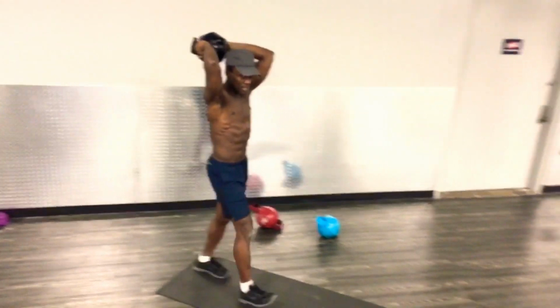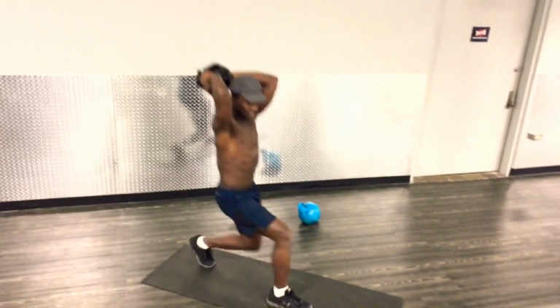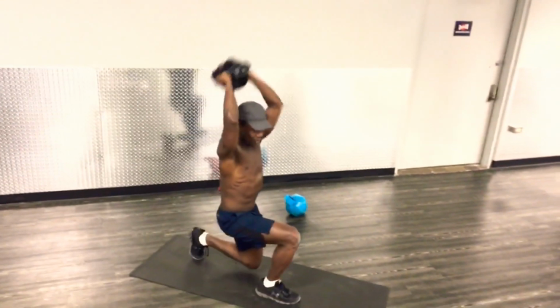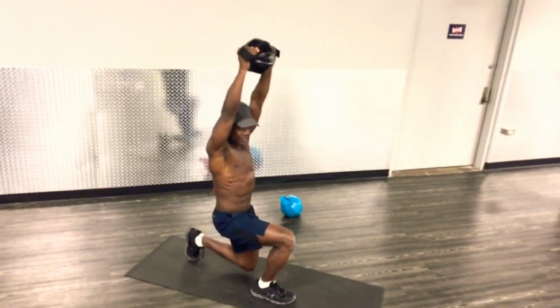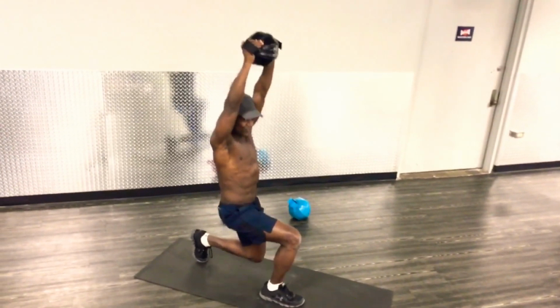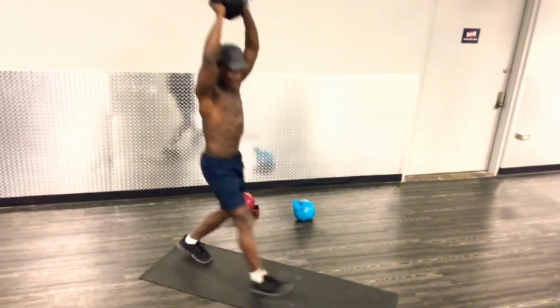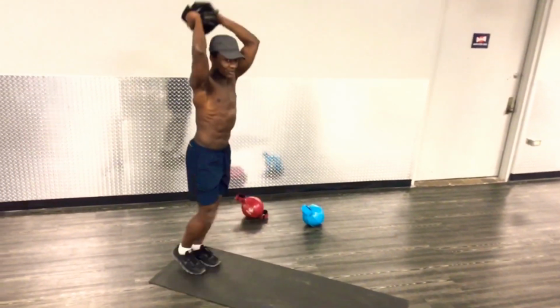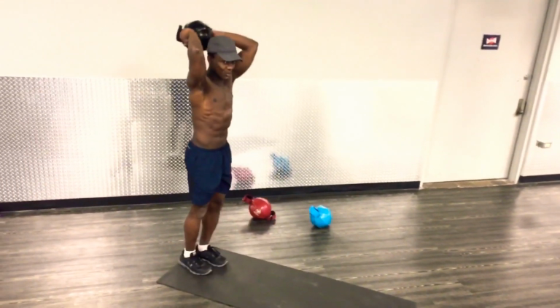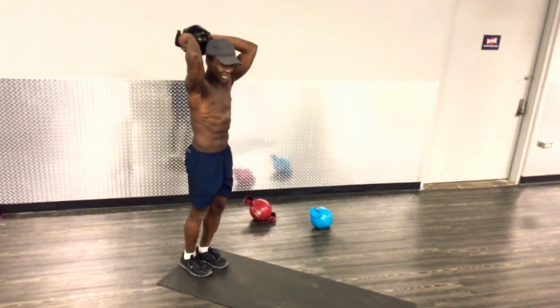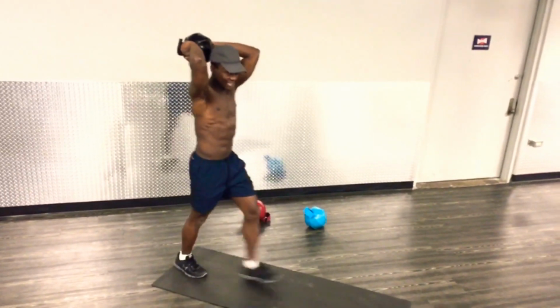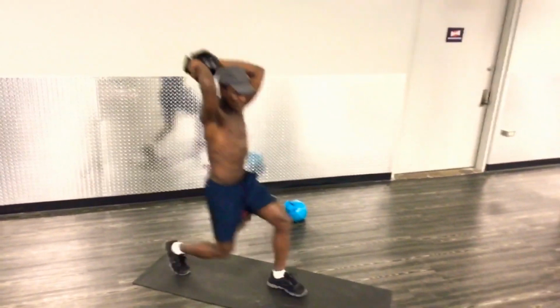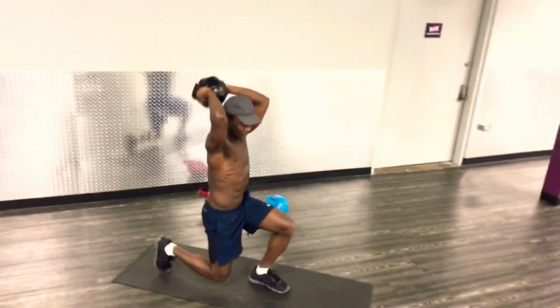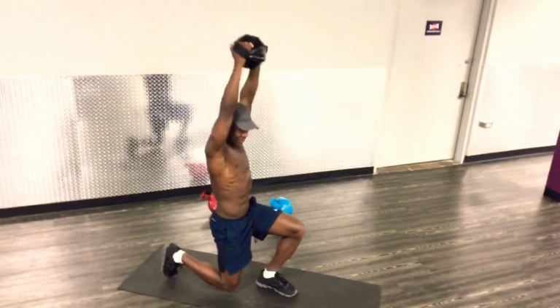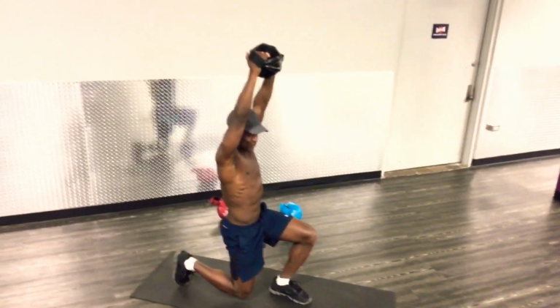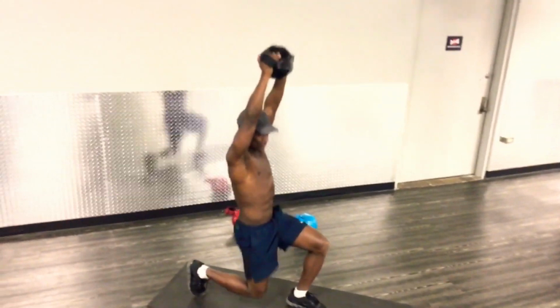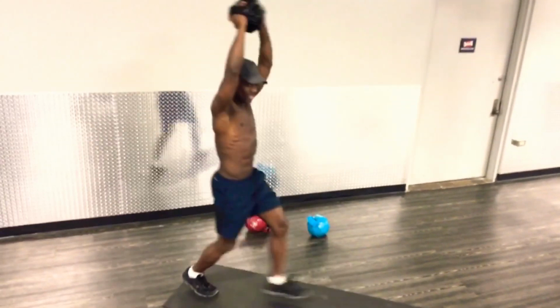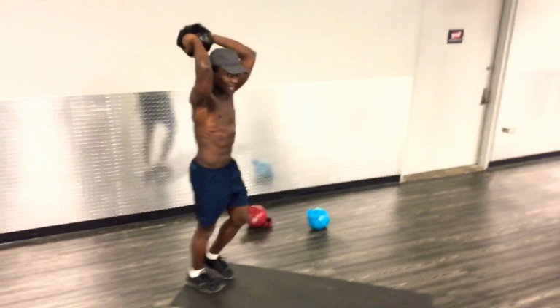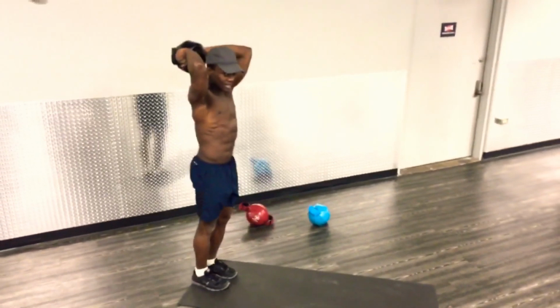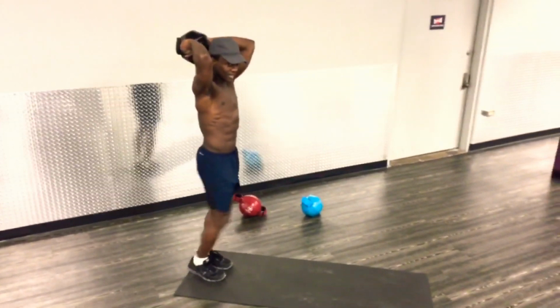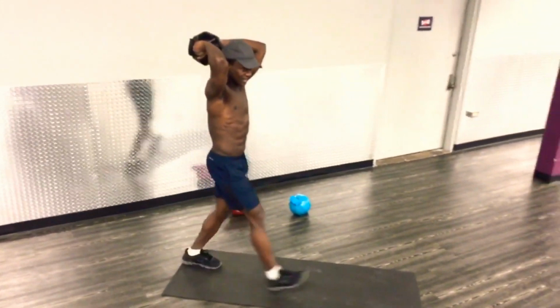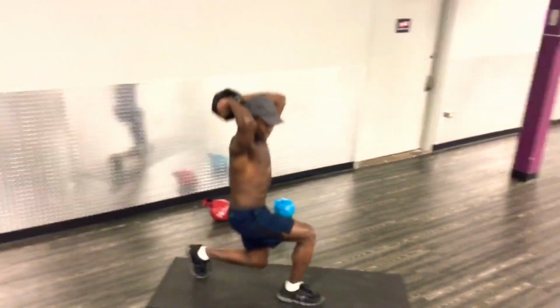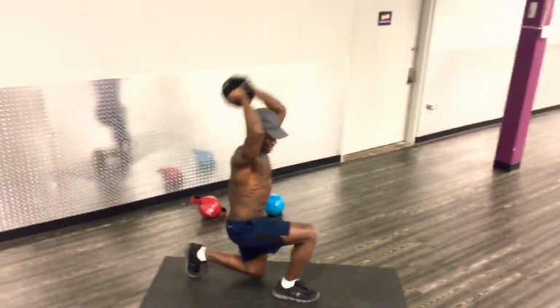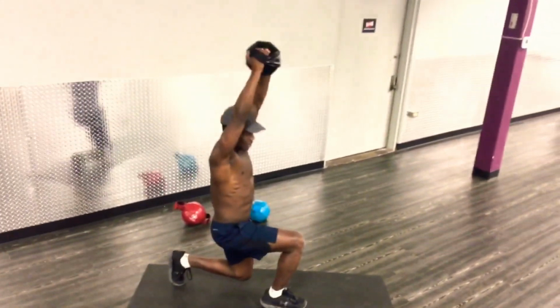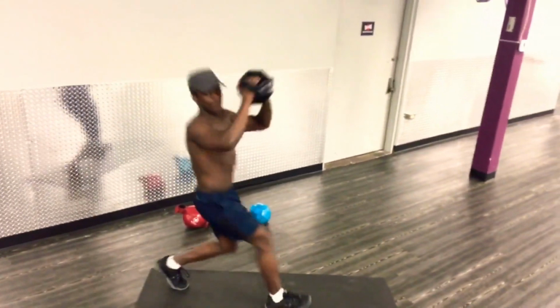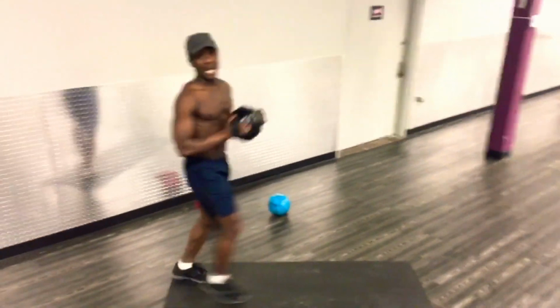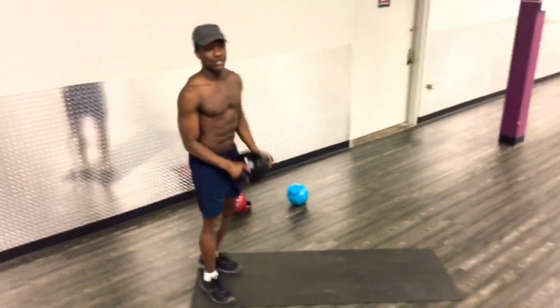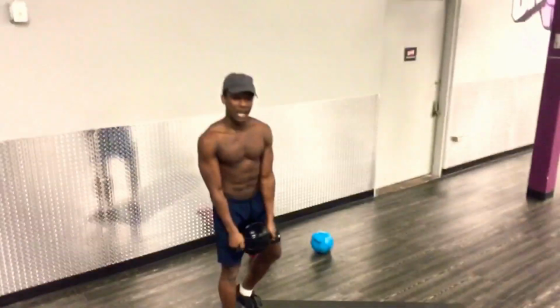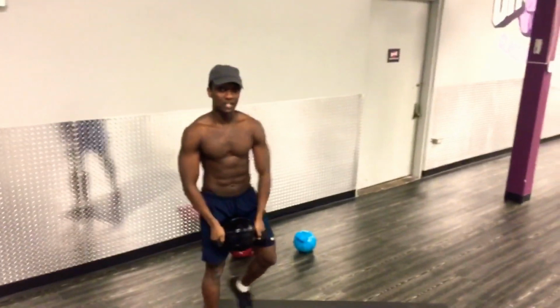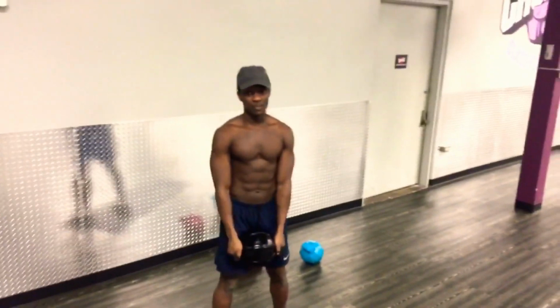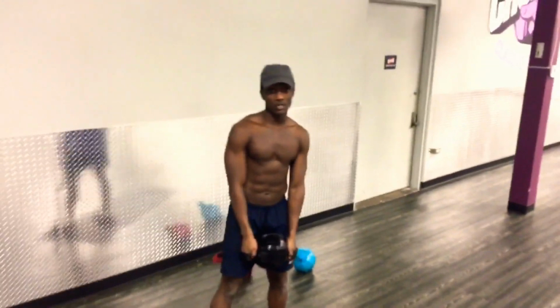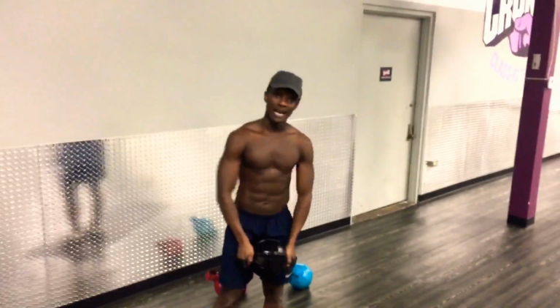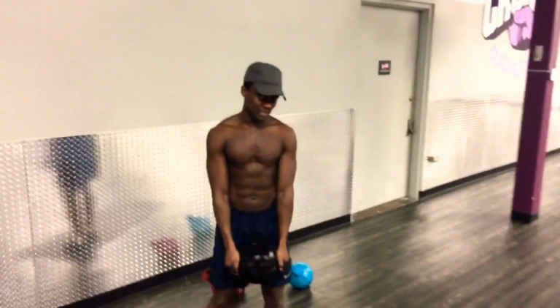This is a compound movement that will get you sweaty in a brief moment. Well, that's how you do lunges and tricep curls simultaneously.